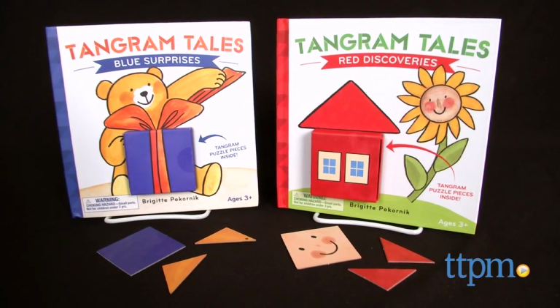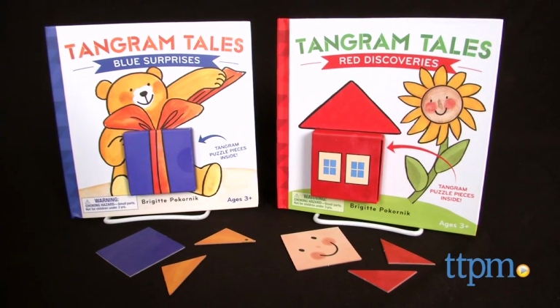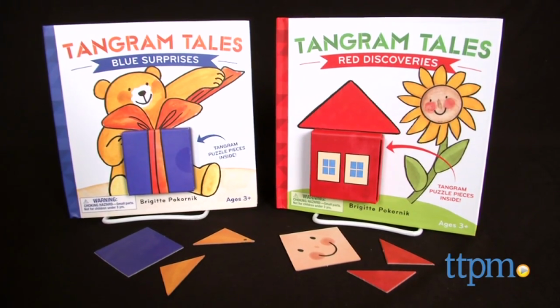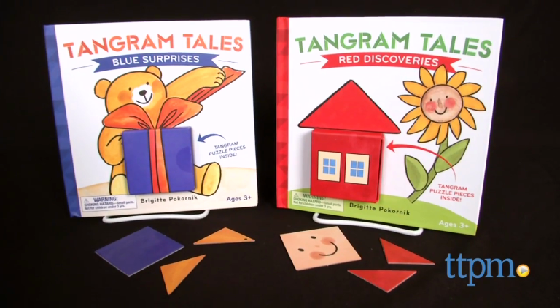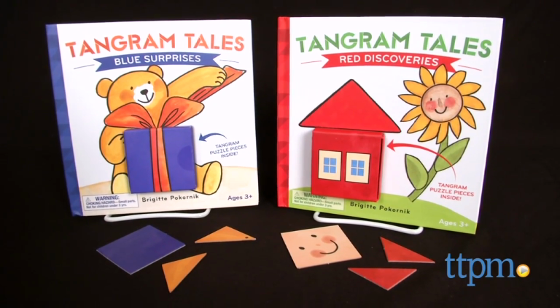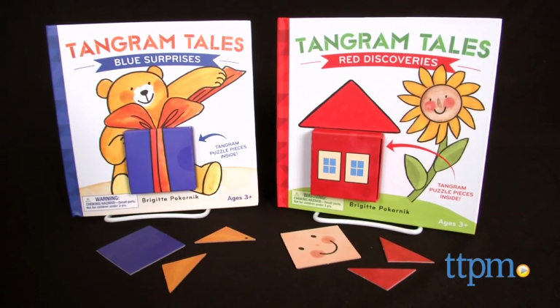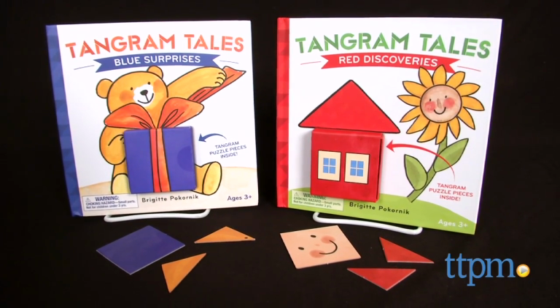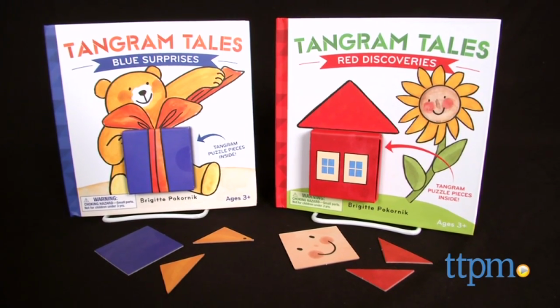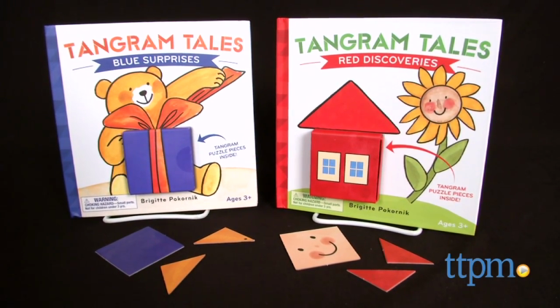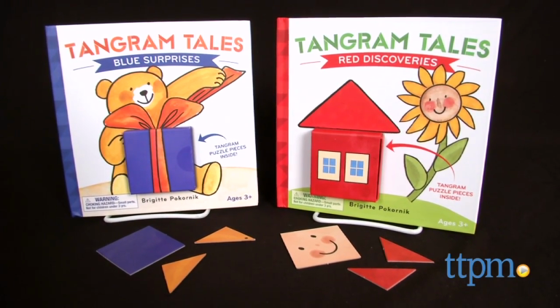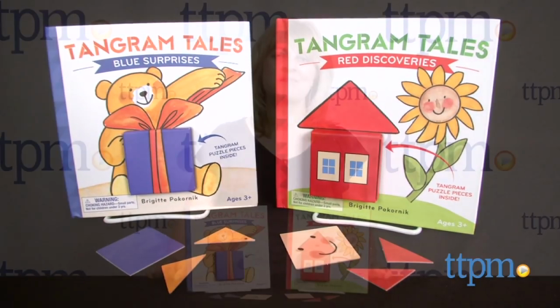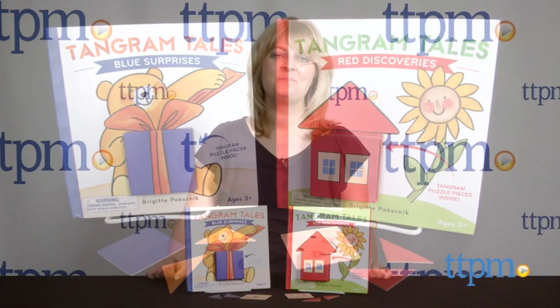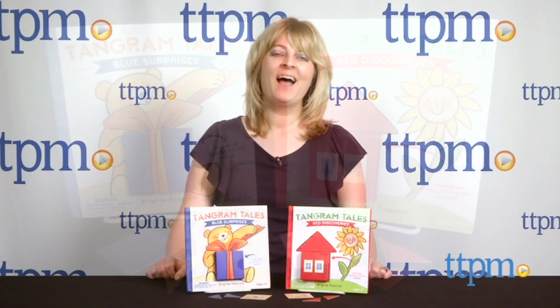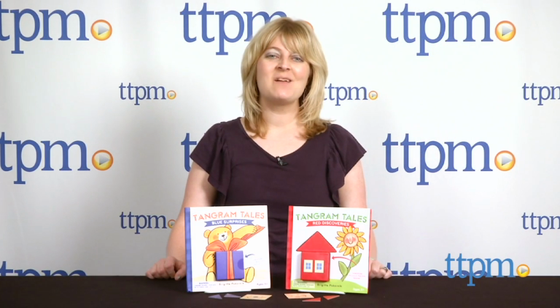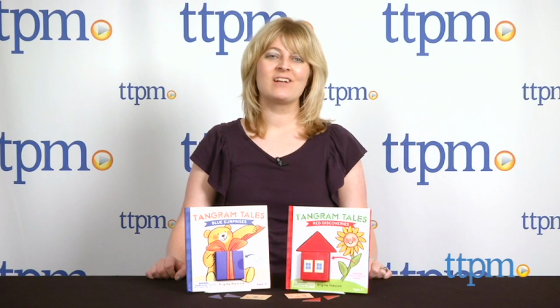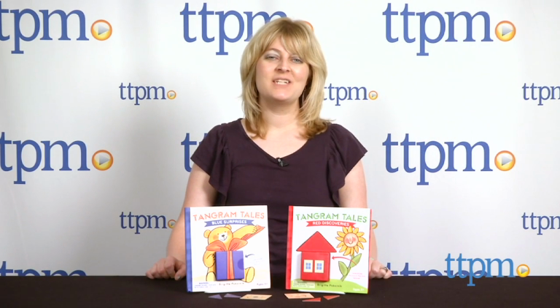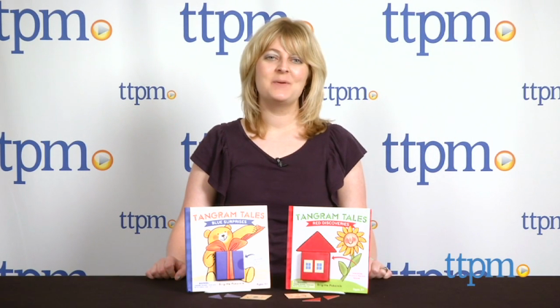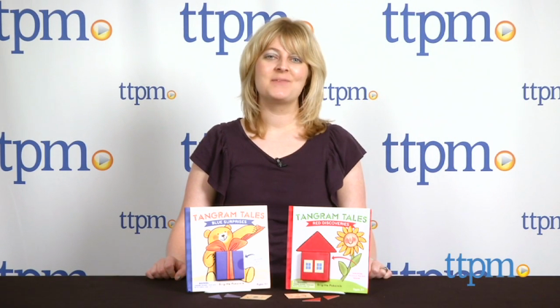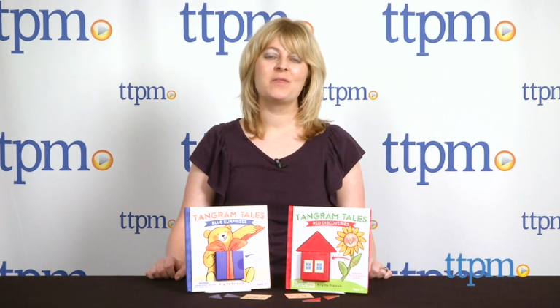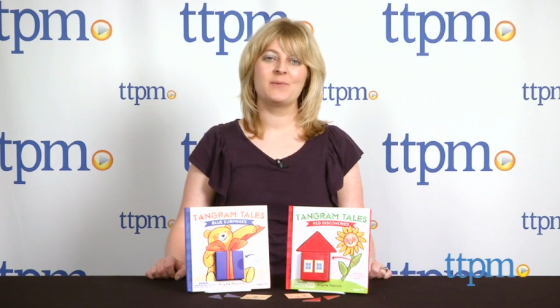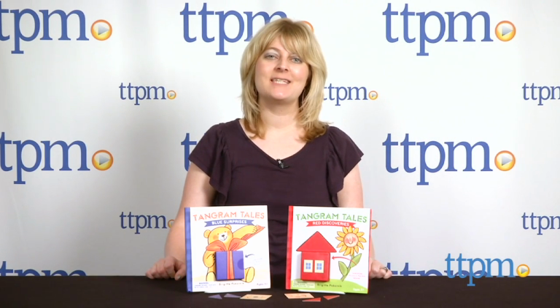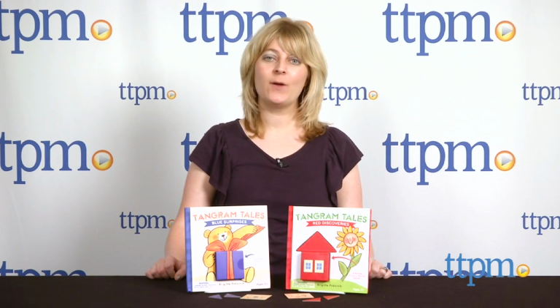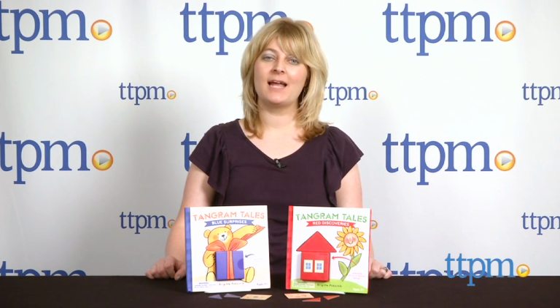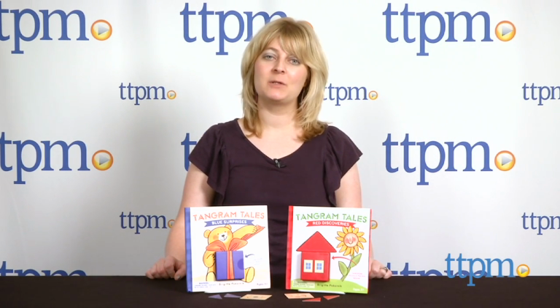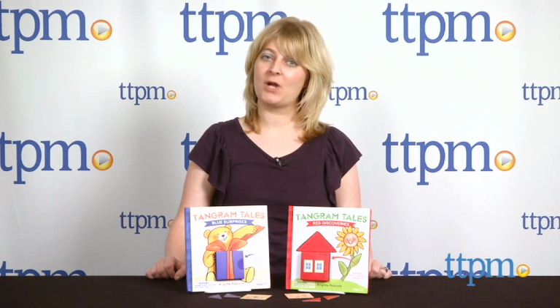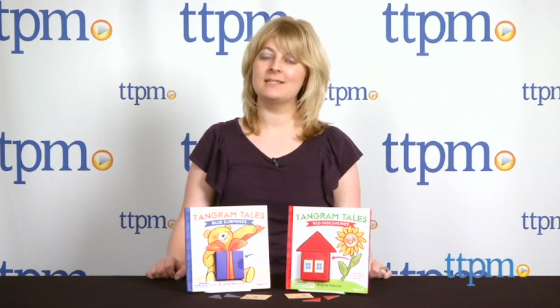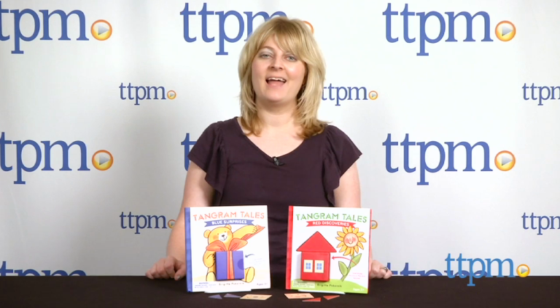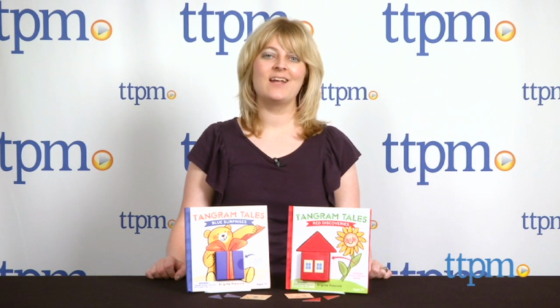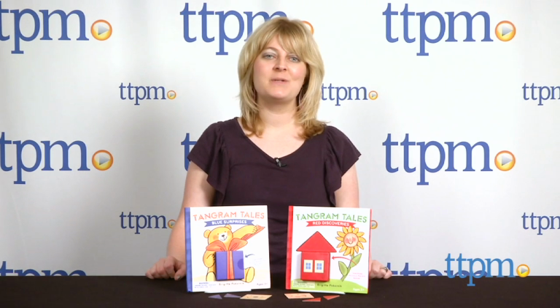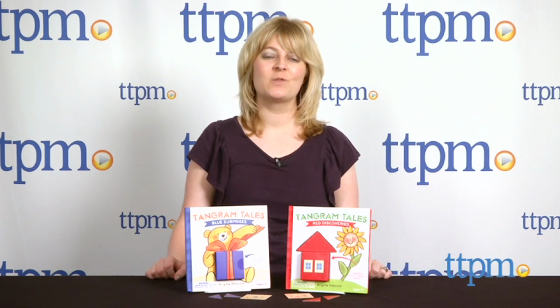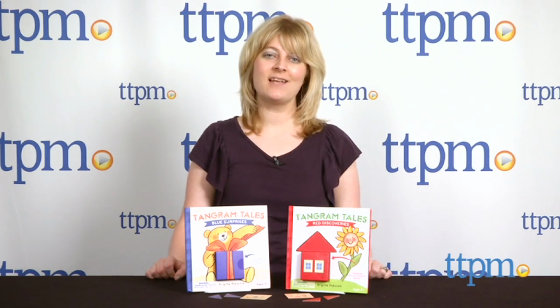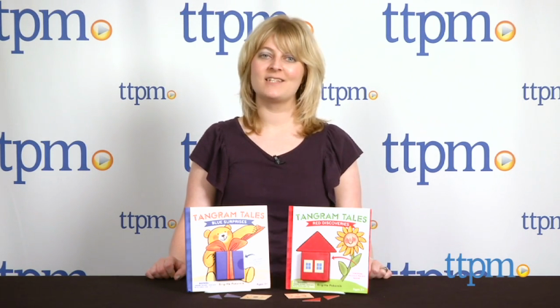Create different shapes and objects, and read a story with these books. Hi, I'm Laurie from TTPM, here with Mindware's Tangram Tales Blue Surprises and Tangram Tales Red Discoveries.